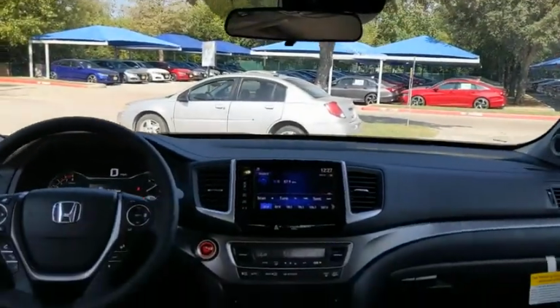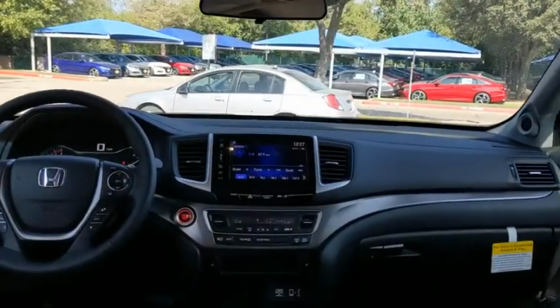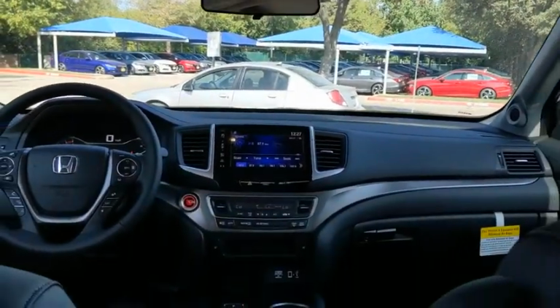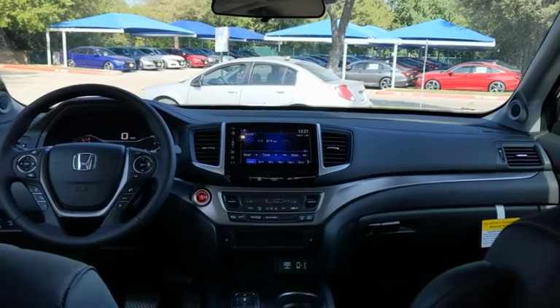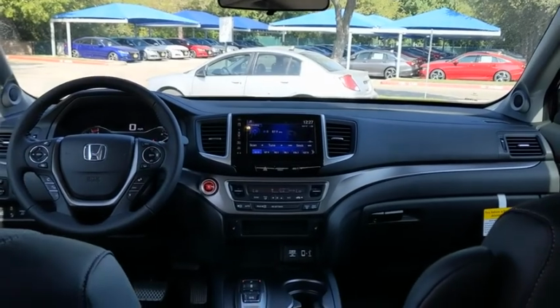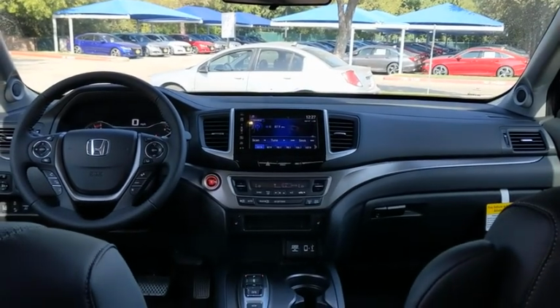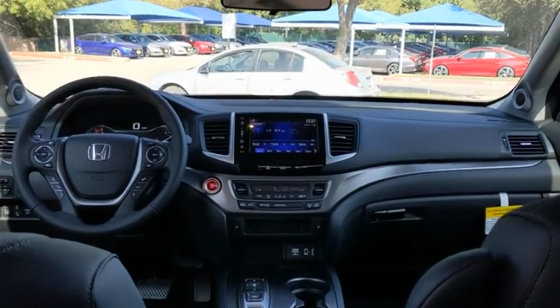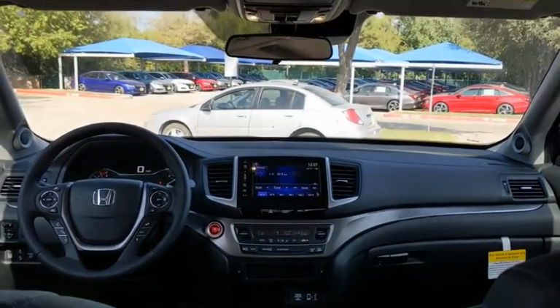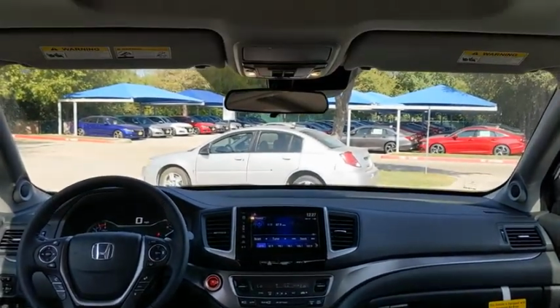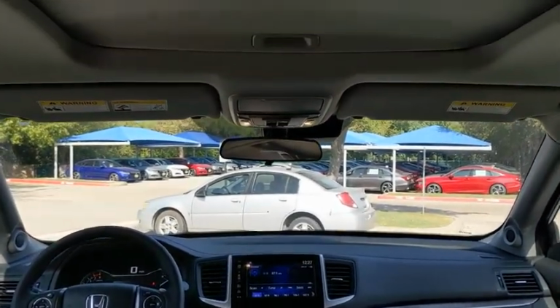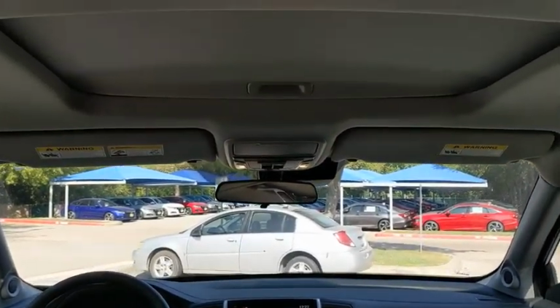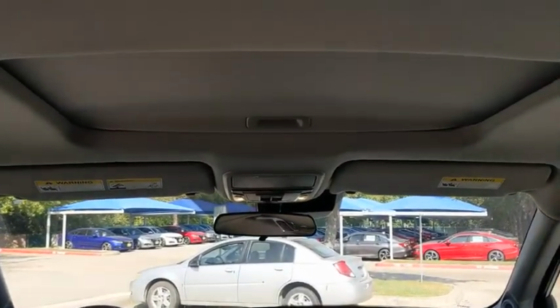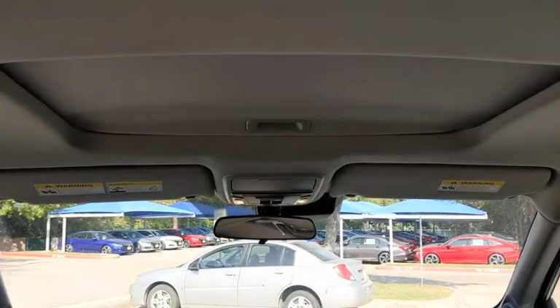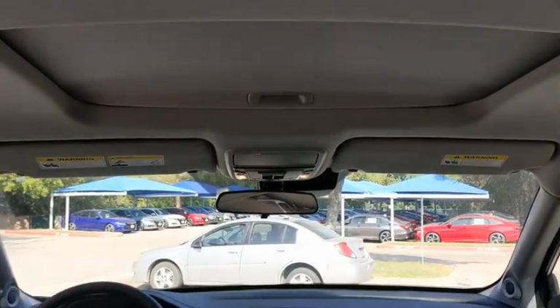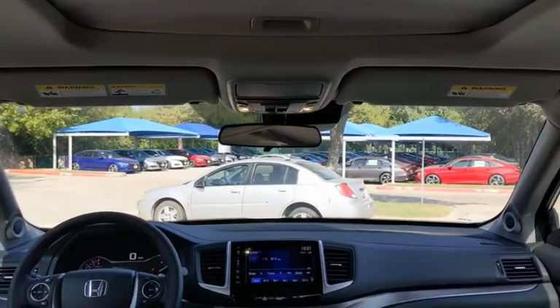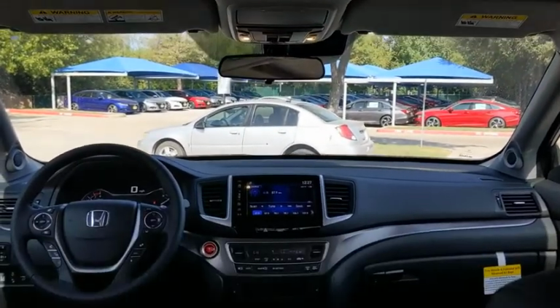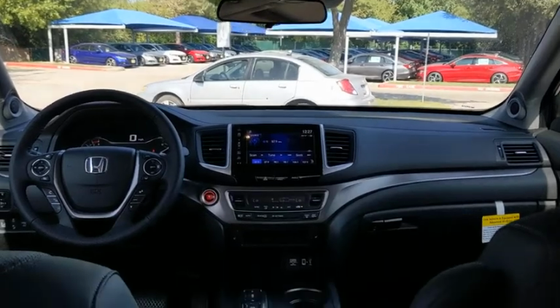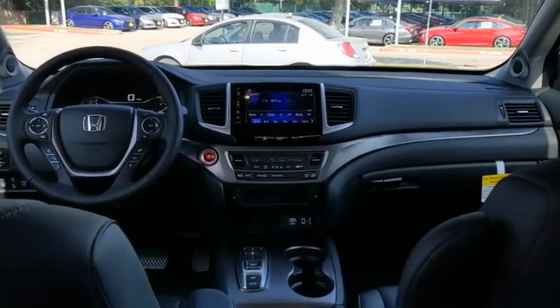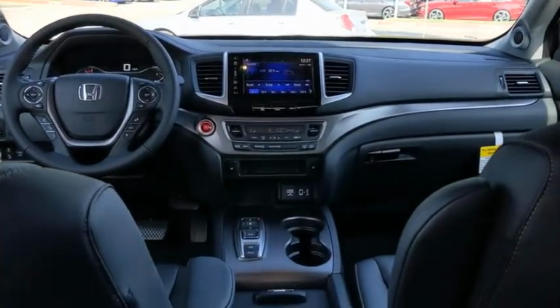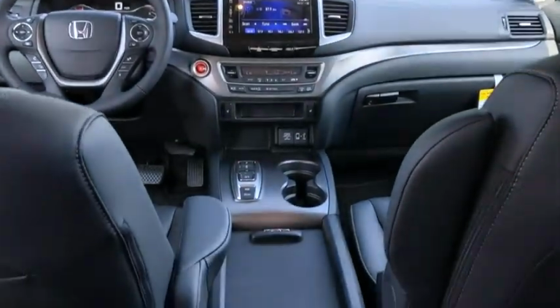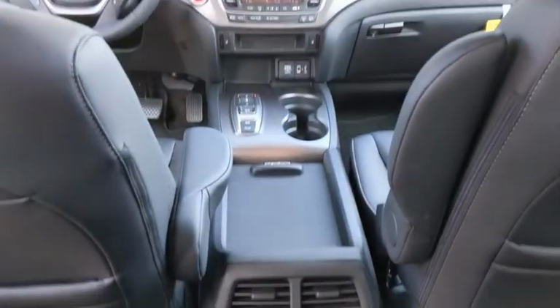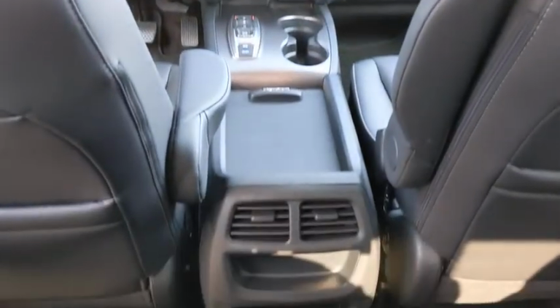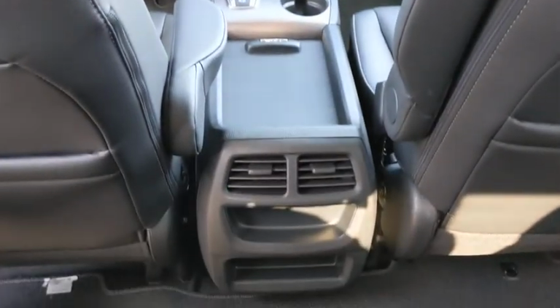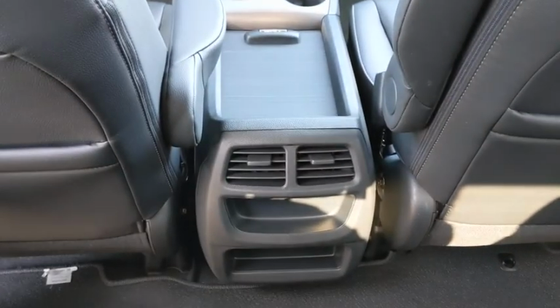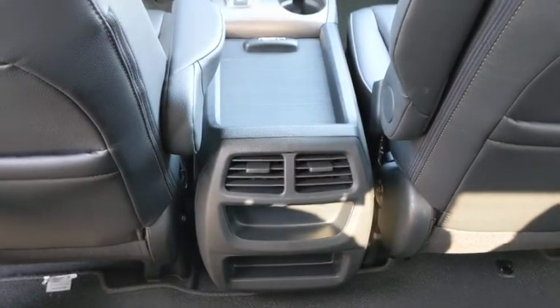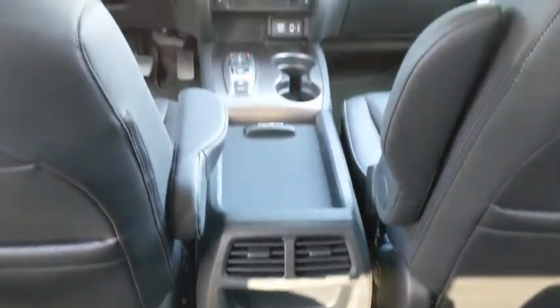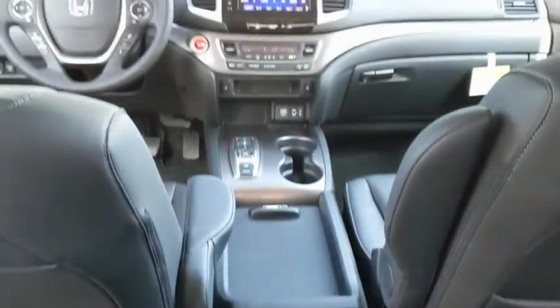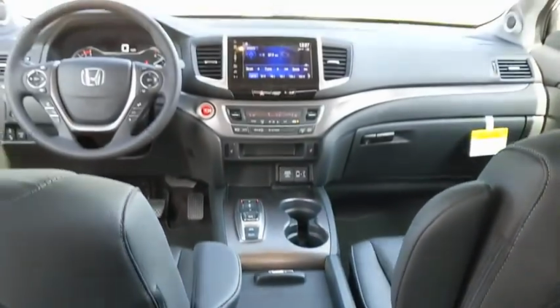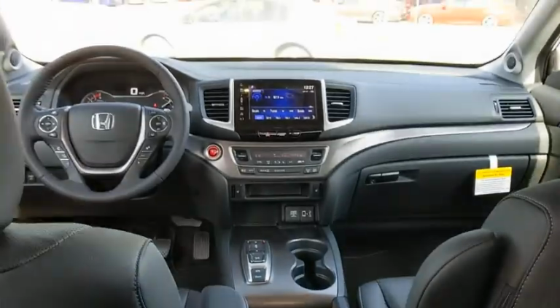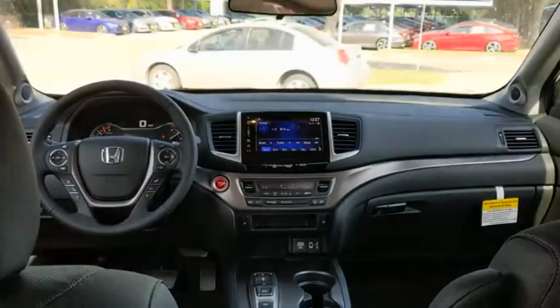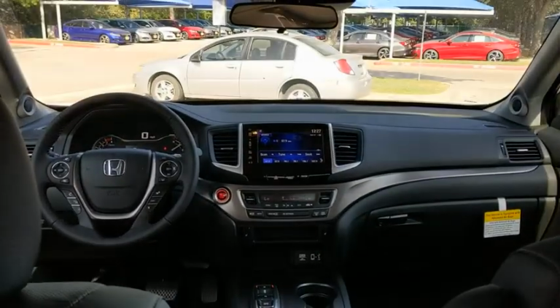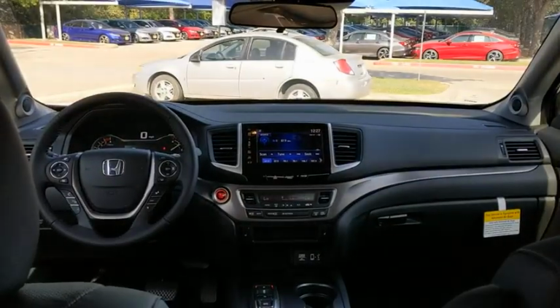Keyless entry, stability control, lane departure warning, remote engine start, leather-wrapped steering wheel, Bluetooth, automatic transmission, power steering, adjustable steering wheel, four-wheel disc brakes, keyless start, floor mats.